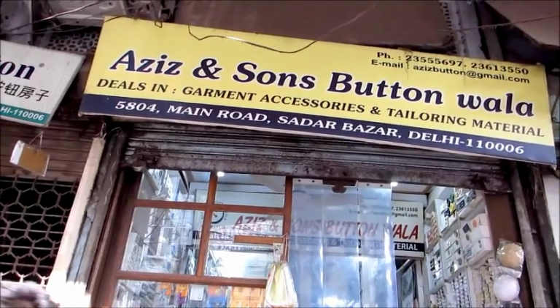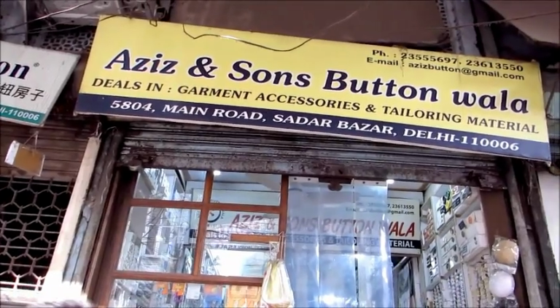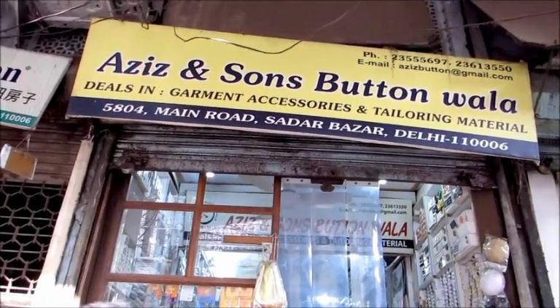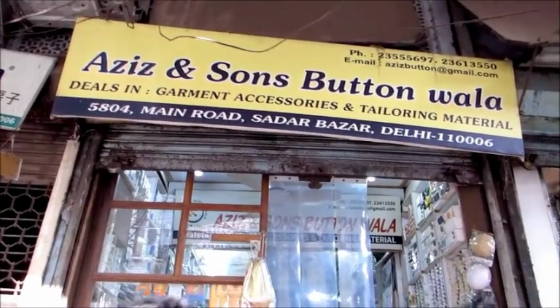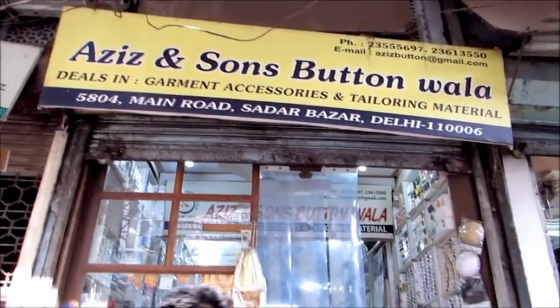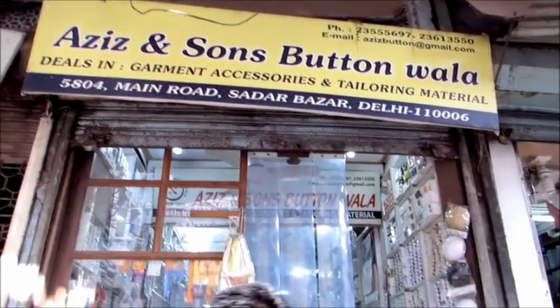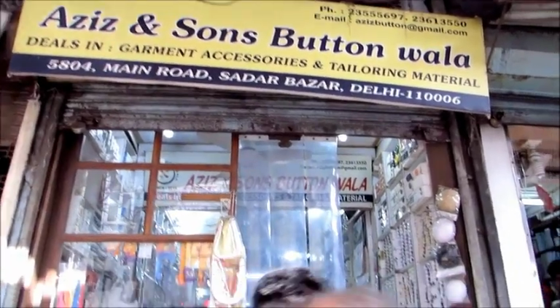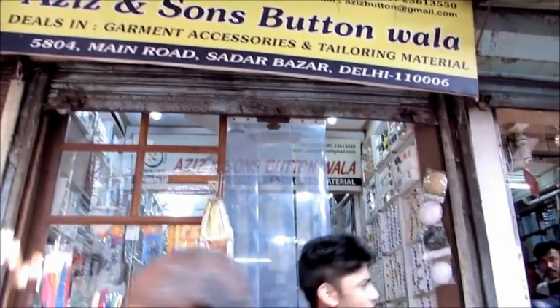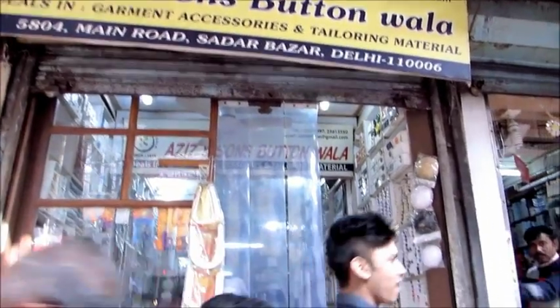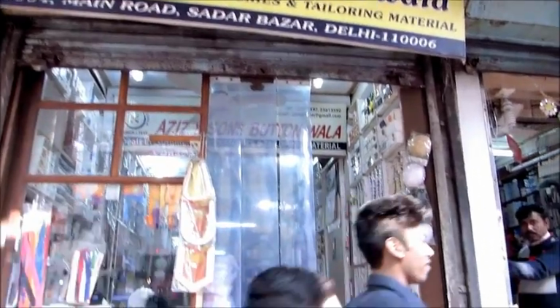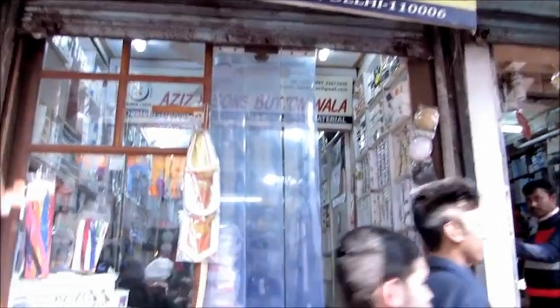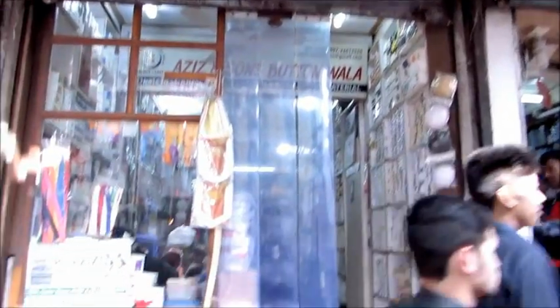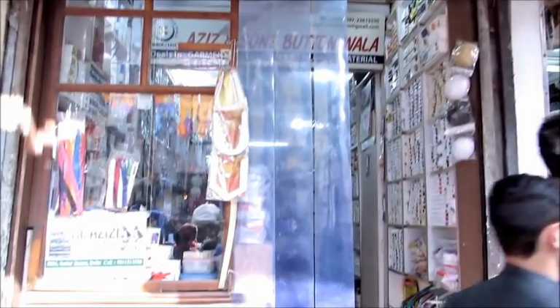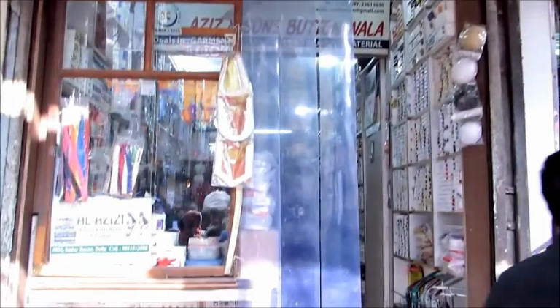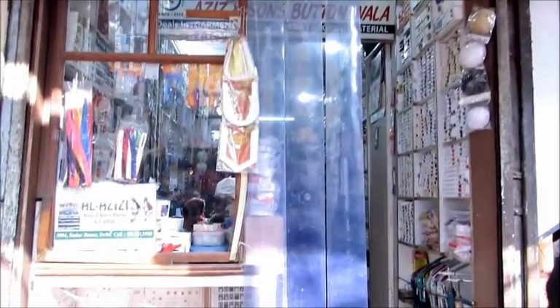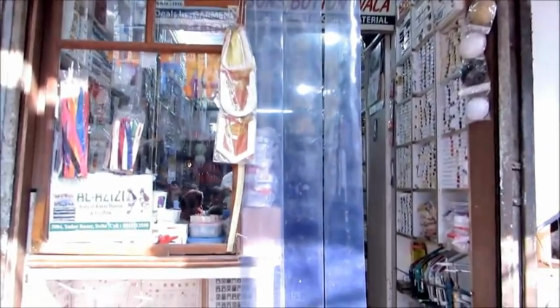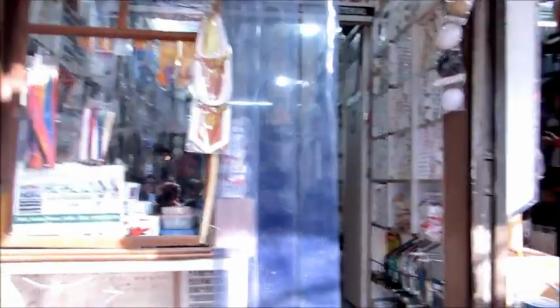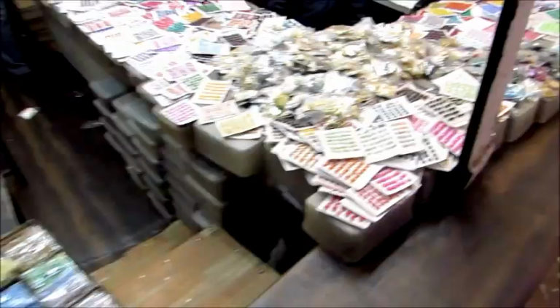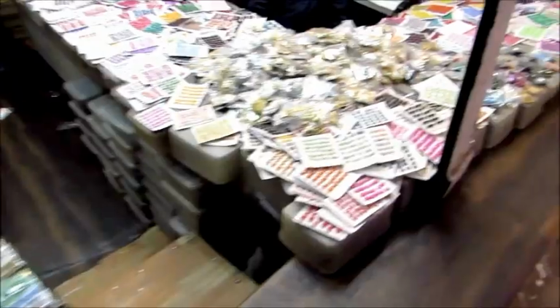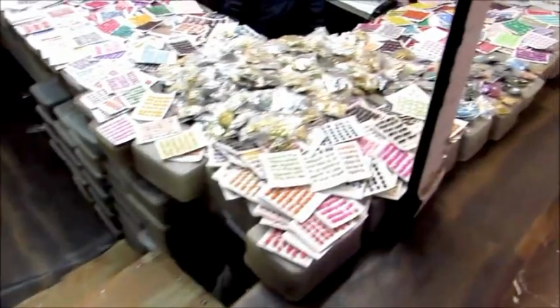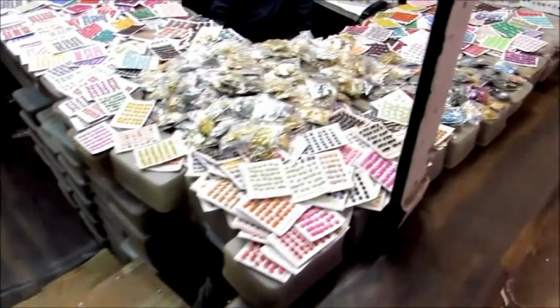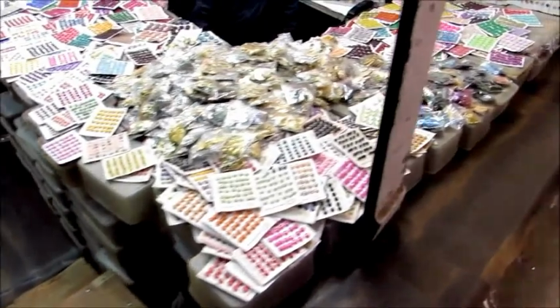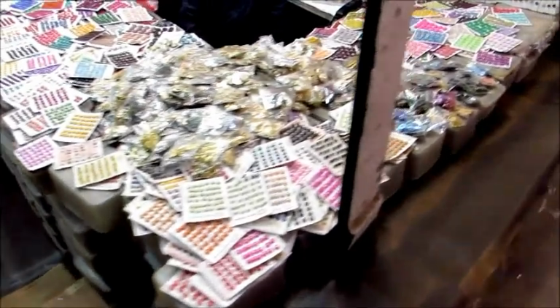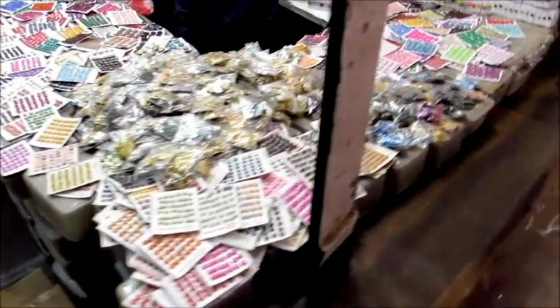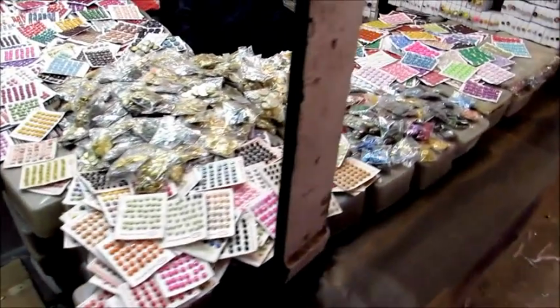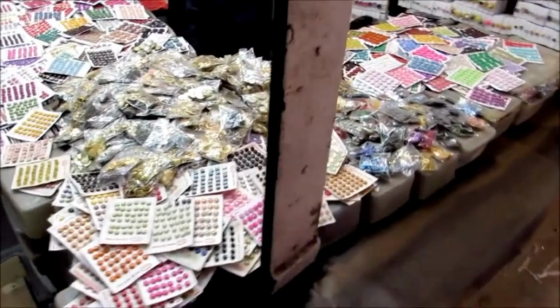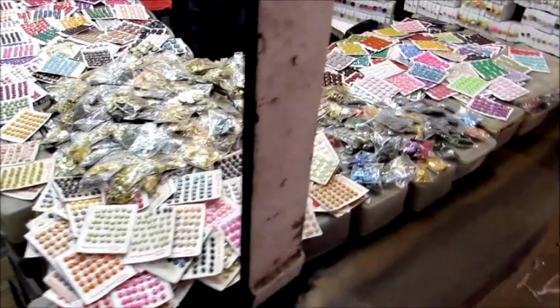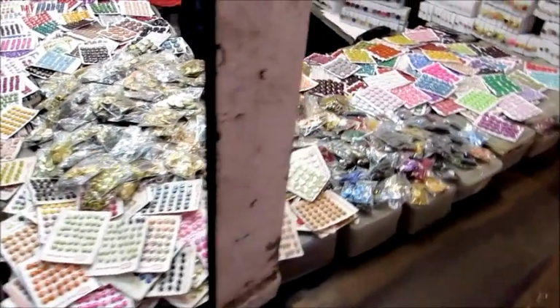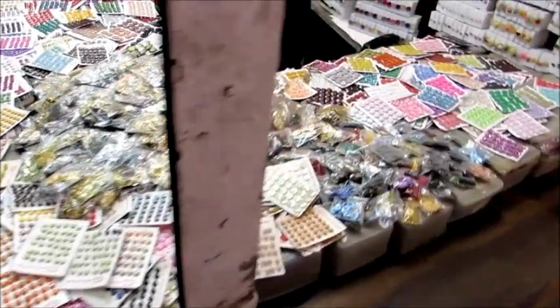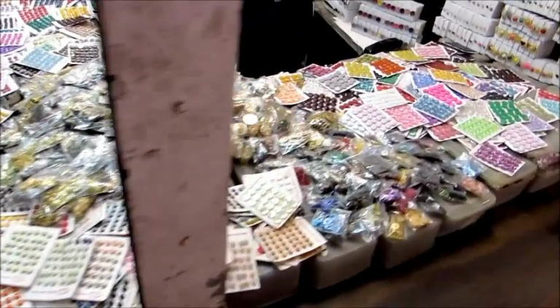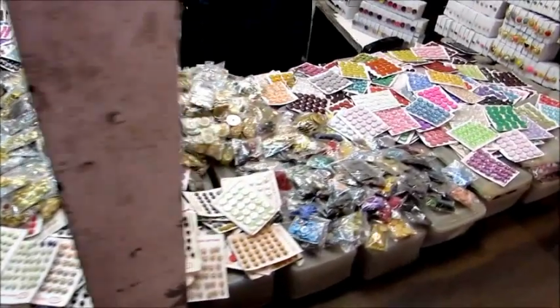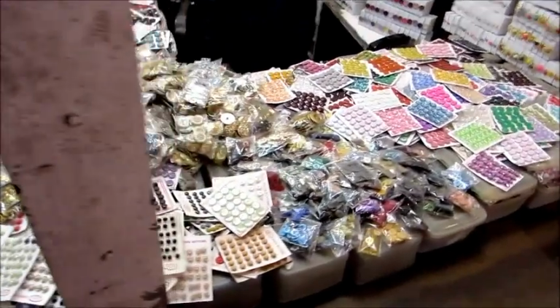You'll also find a lot of shops like button stalls. Many tailor bhaiya and boutique people come and shop here for their buttons and other accessories related to tailoring.